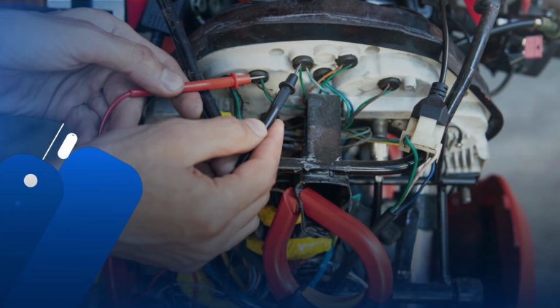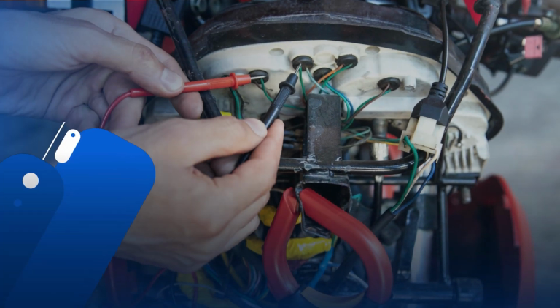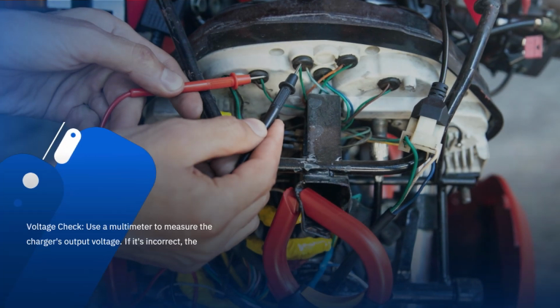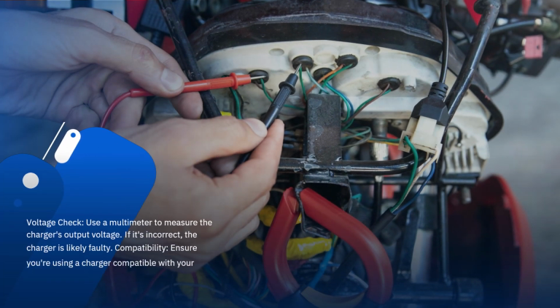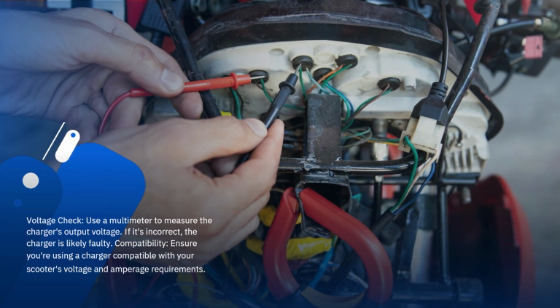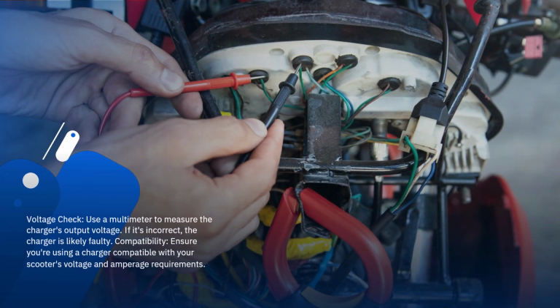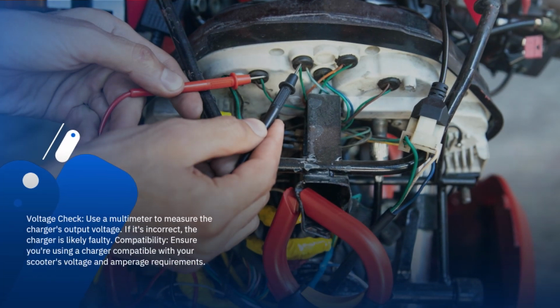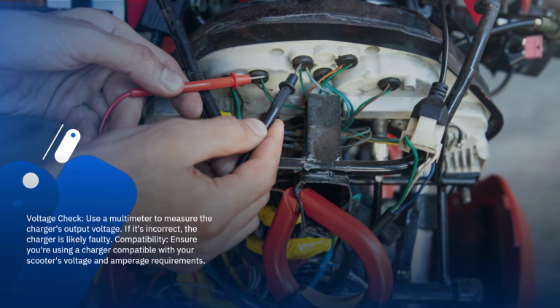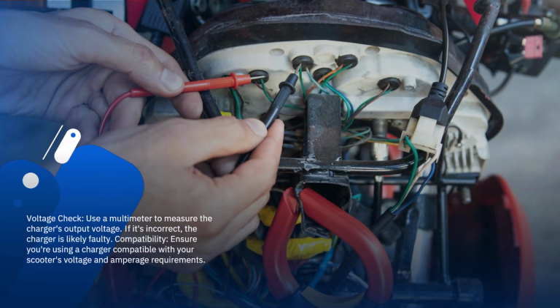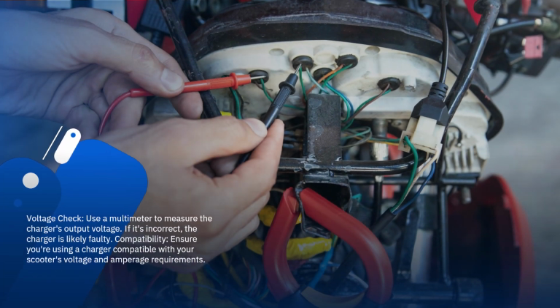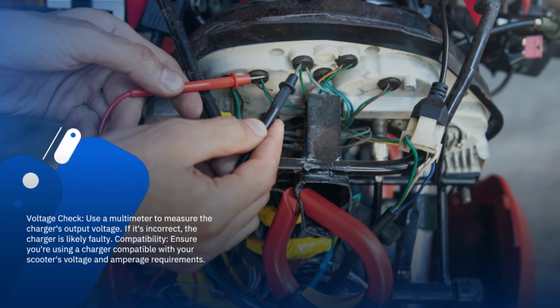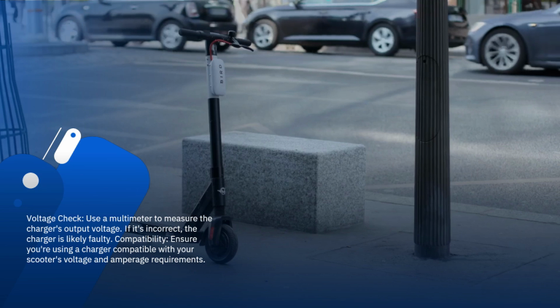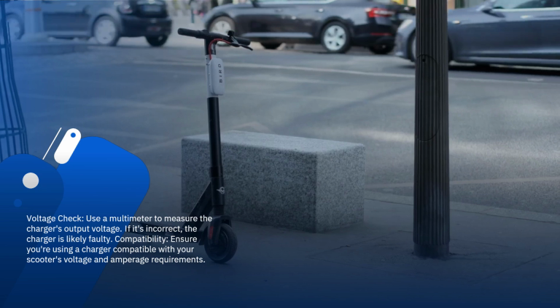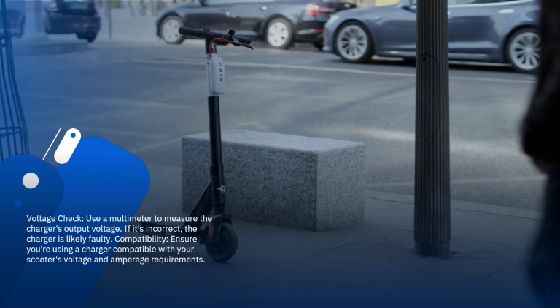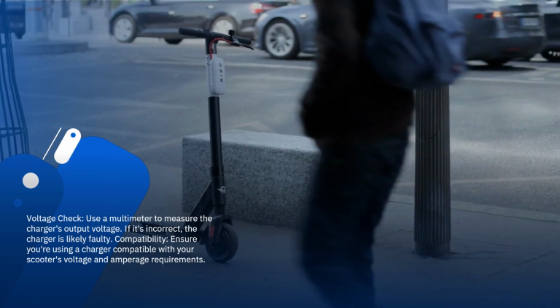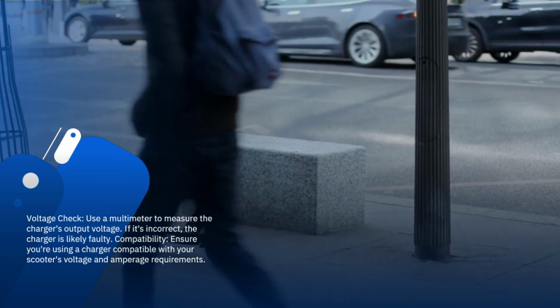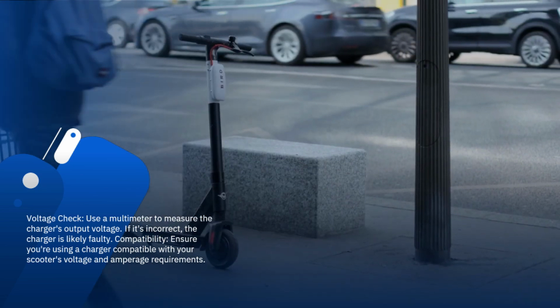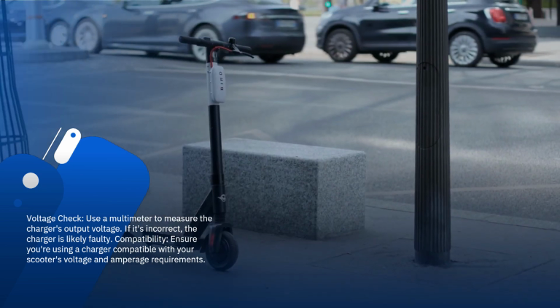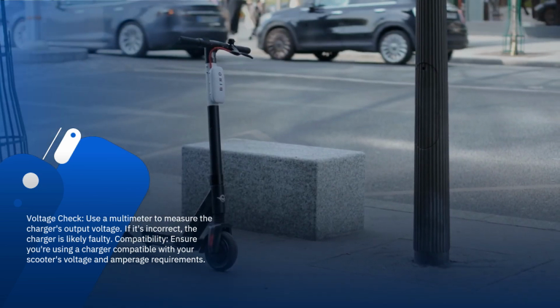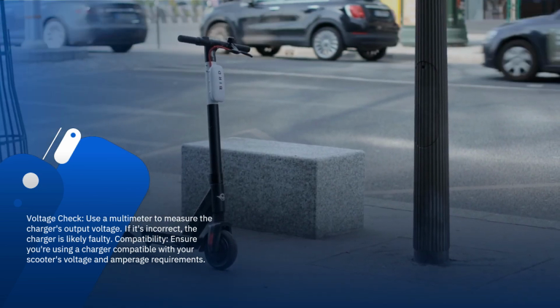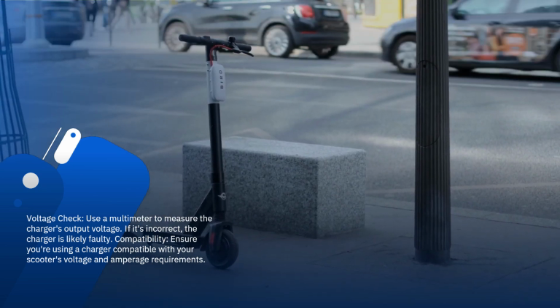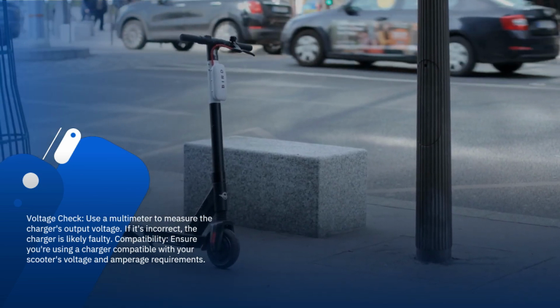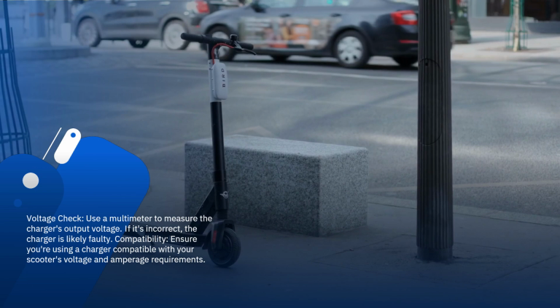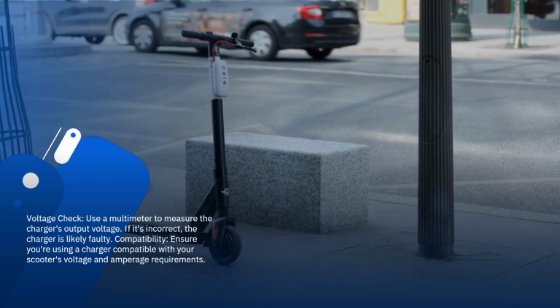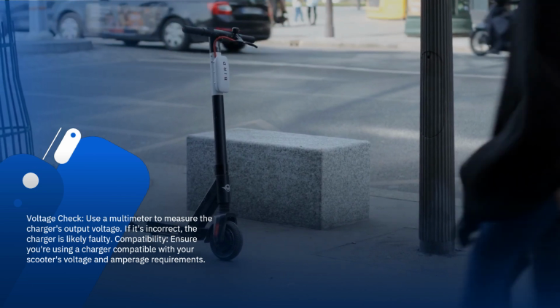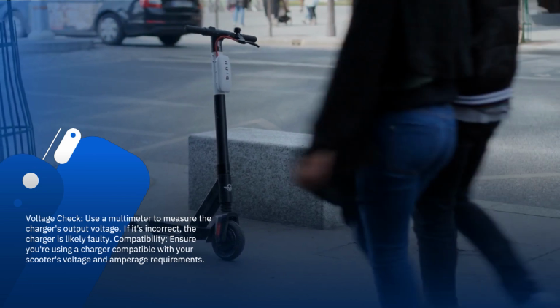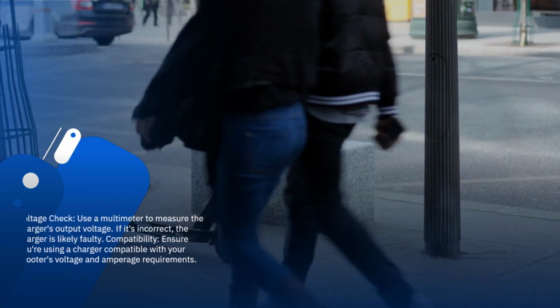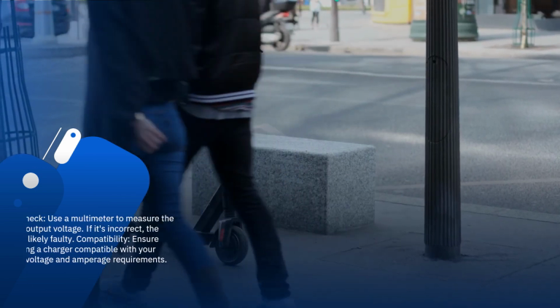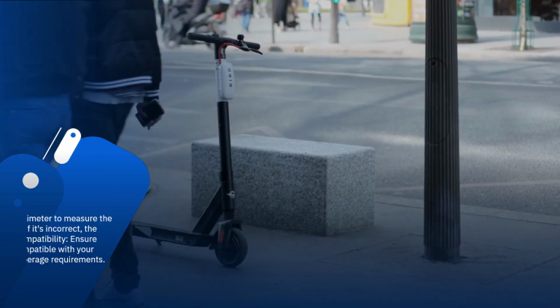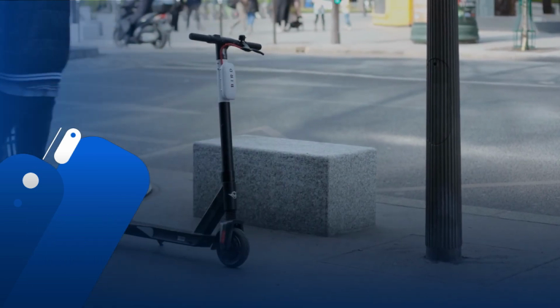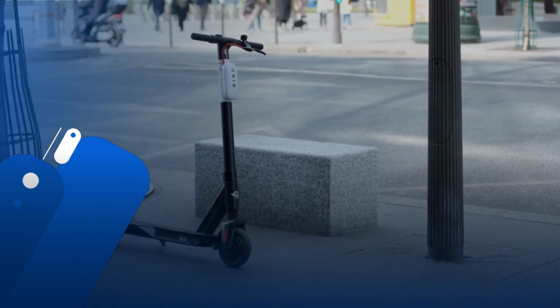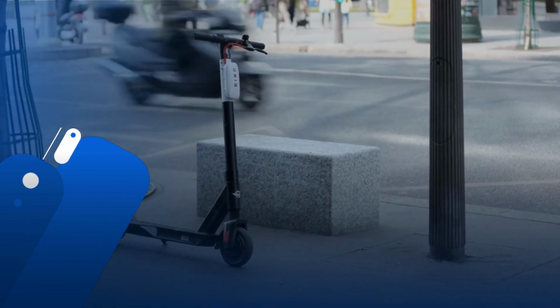Voltage check: use a multimeter to measure the charger's output voltage. If it's incorrect, the charger is likely faulty. Compatibility: ensure you're using a charger compatible with your scooter's voltage and amperage requirements.